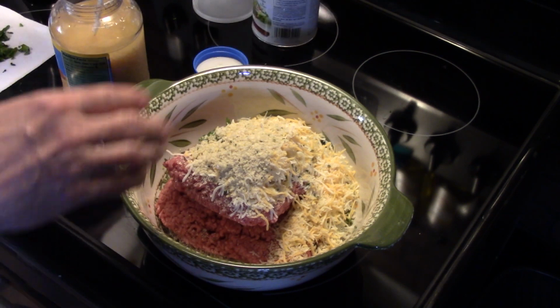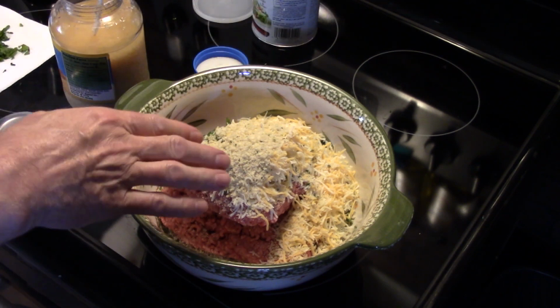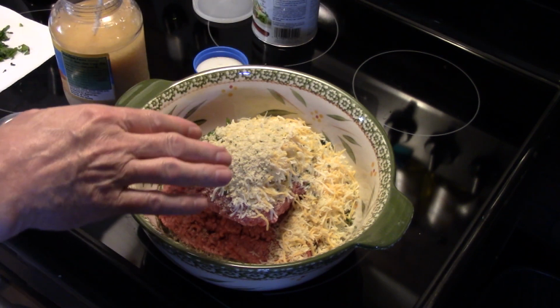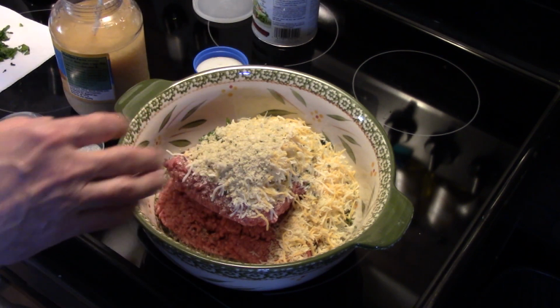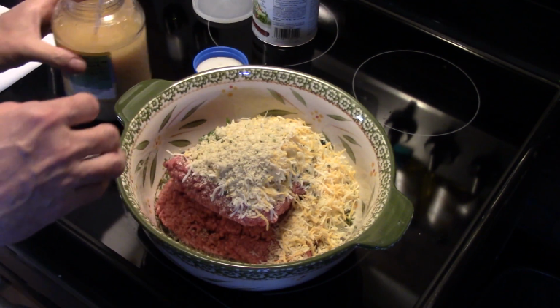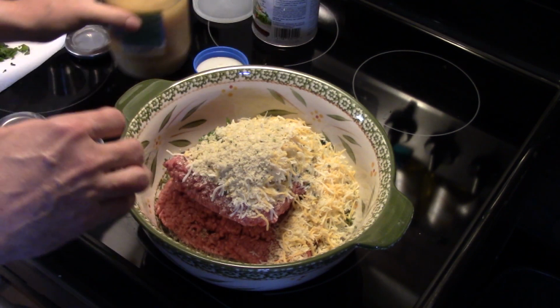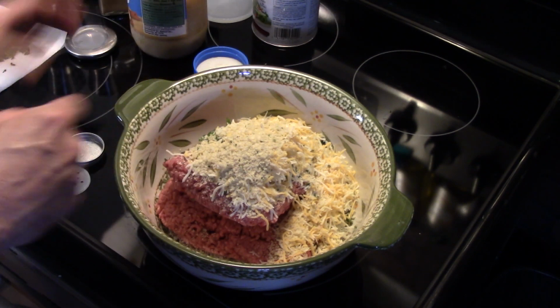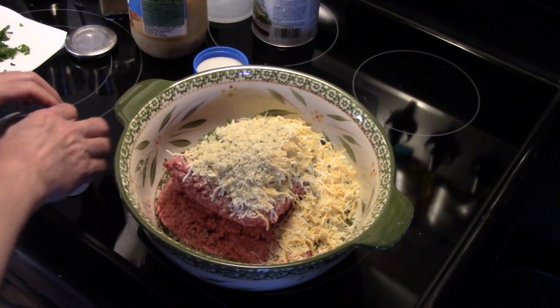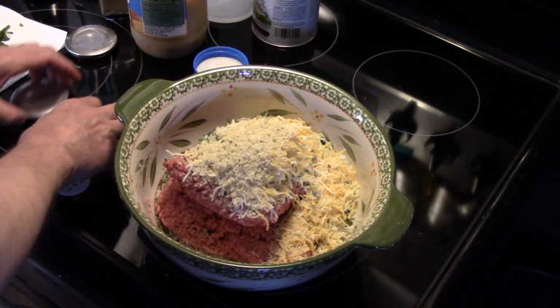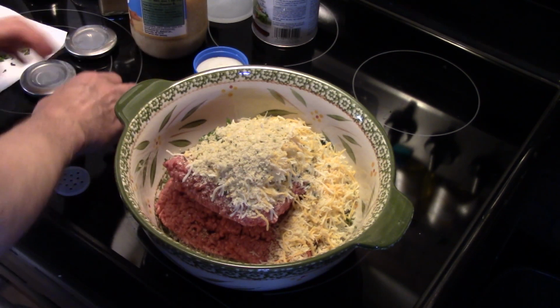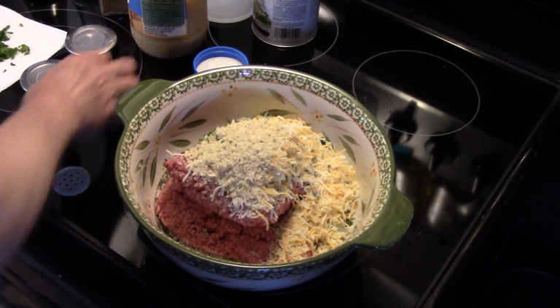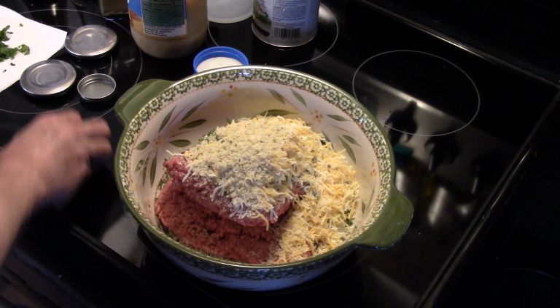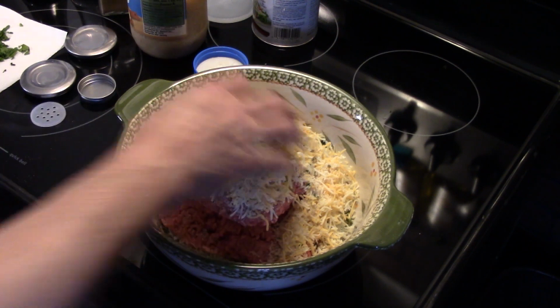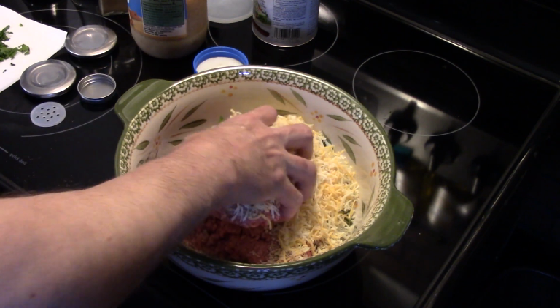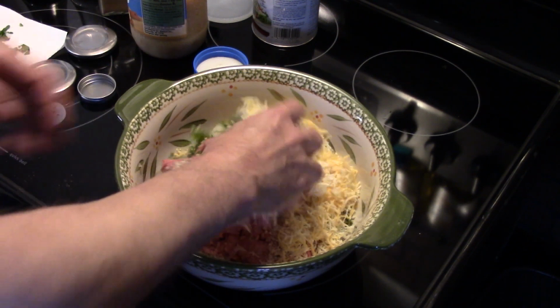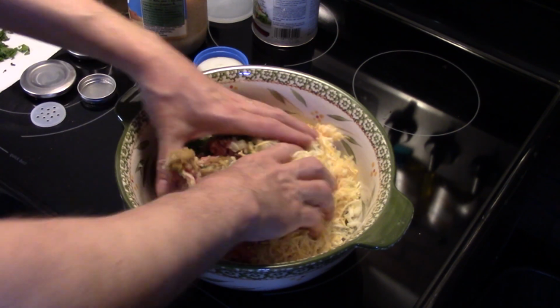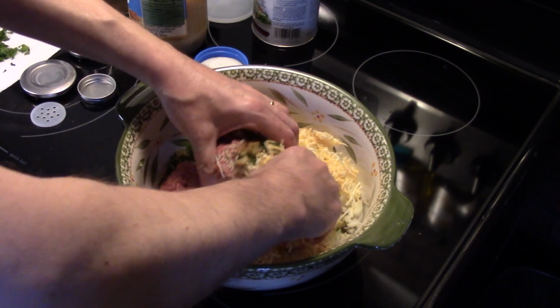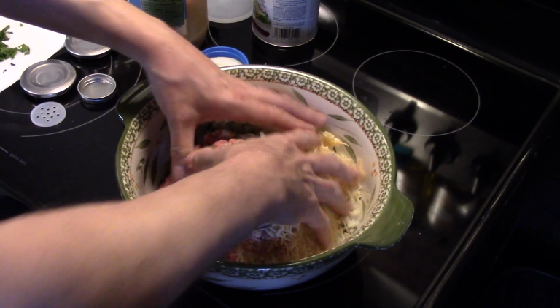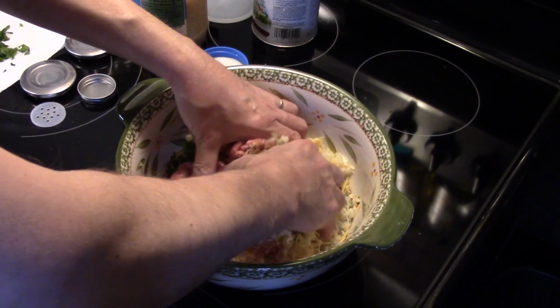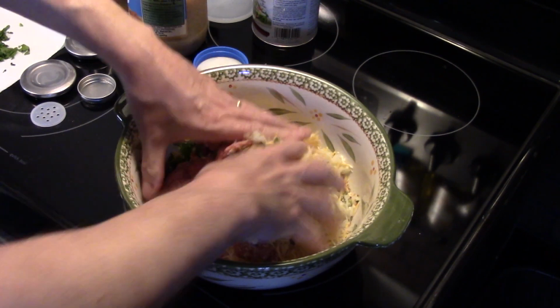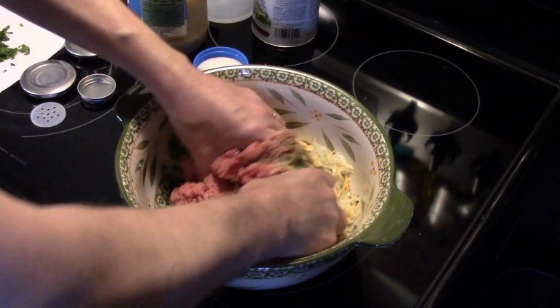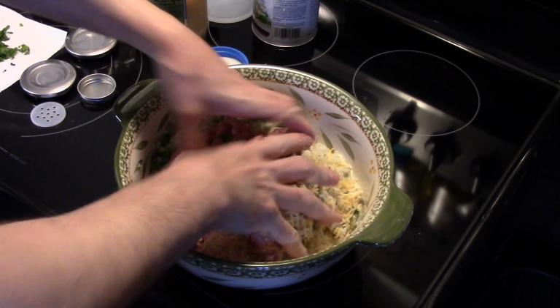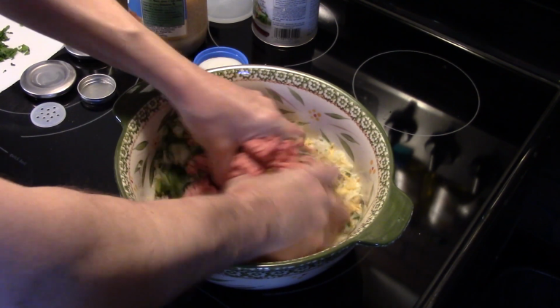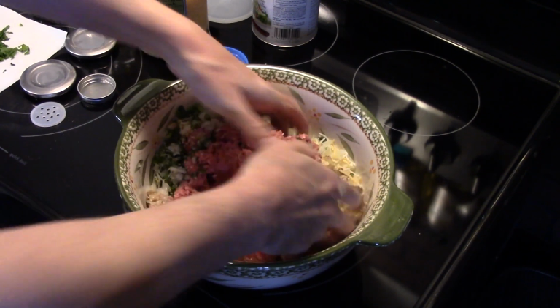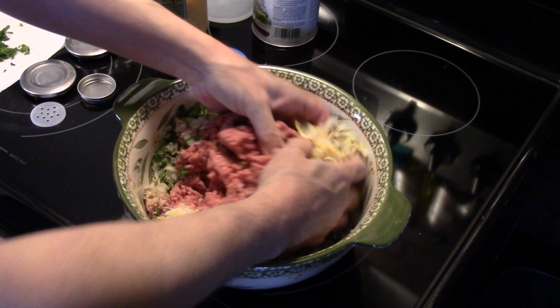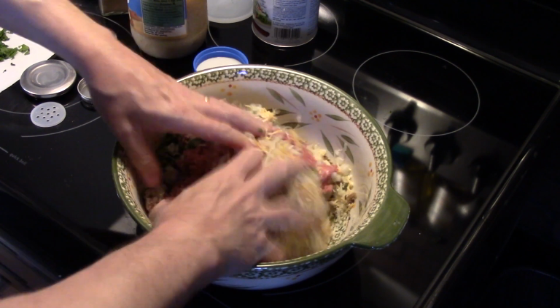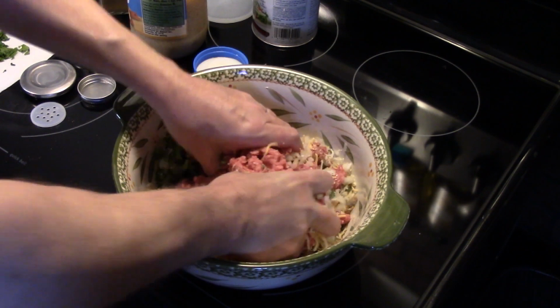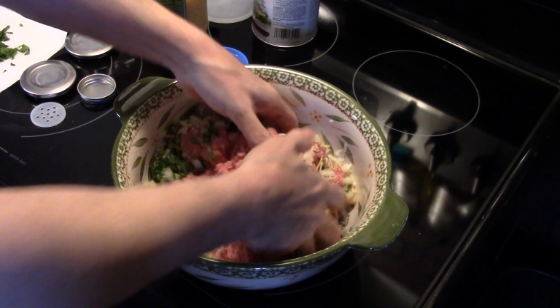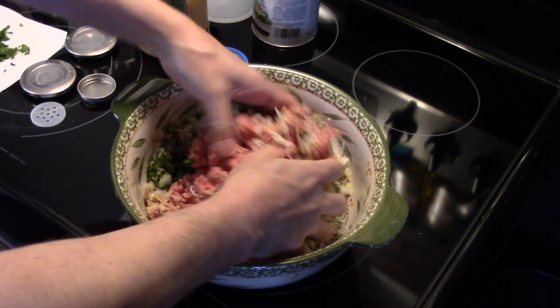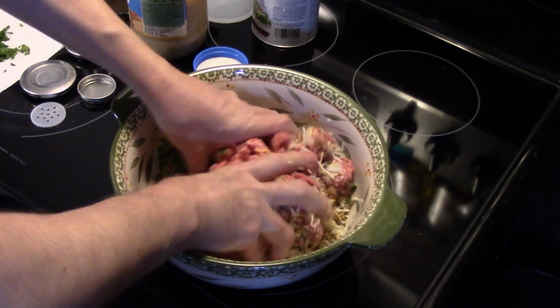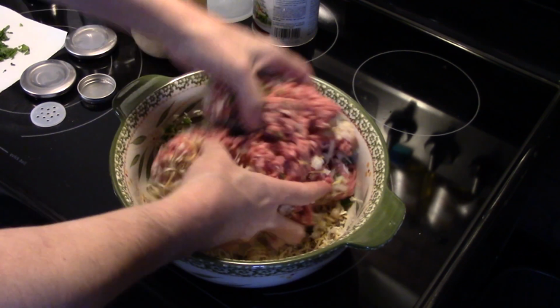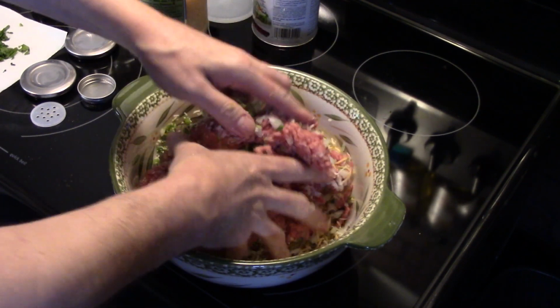Now you're supposed to put egg in this, but I don't have any eggs. I ran out and didn't realize it, so we're just going to mix it up without the egg.